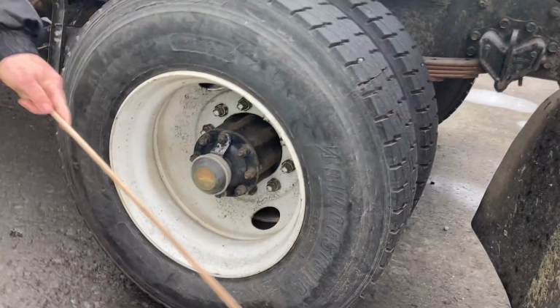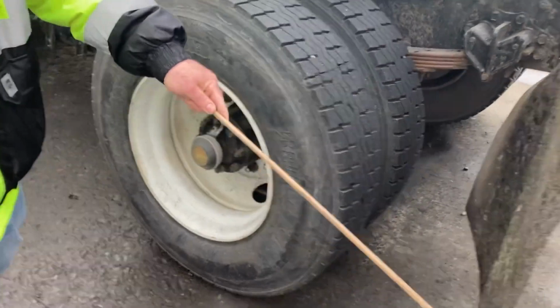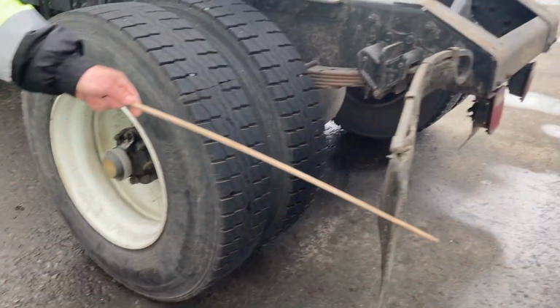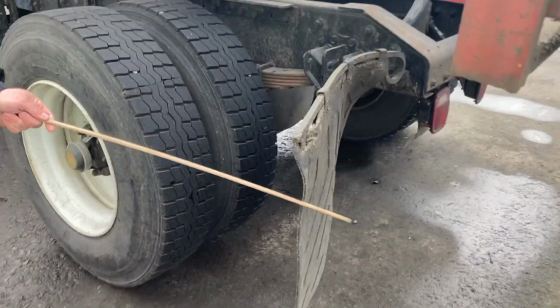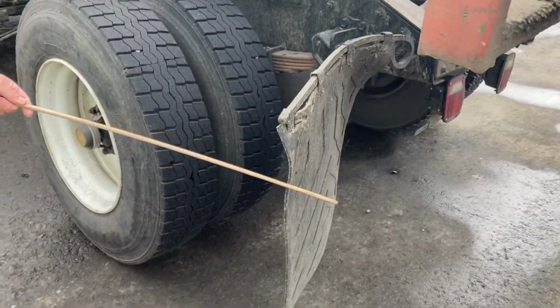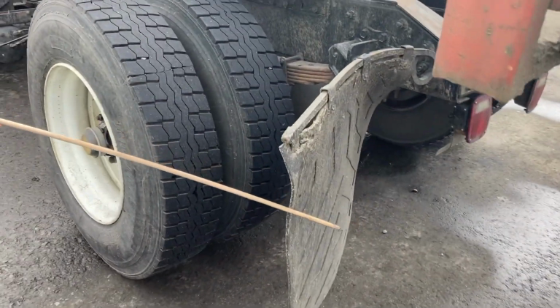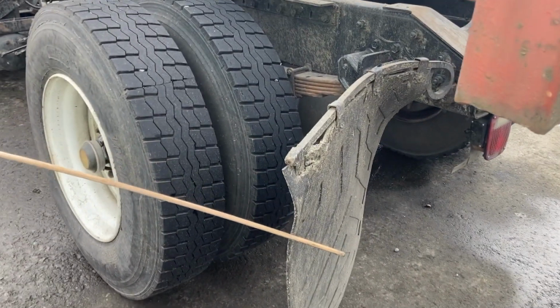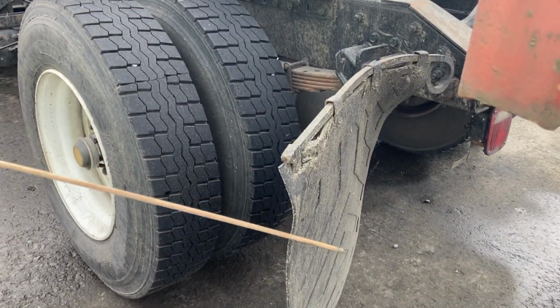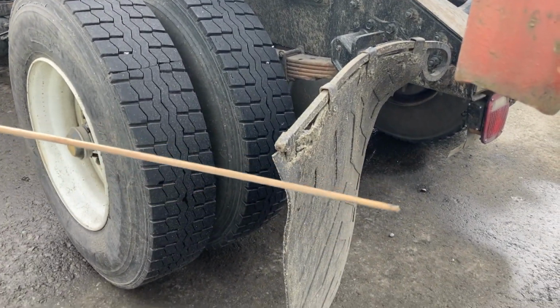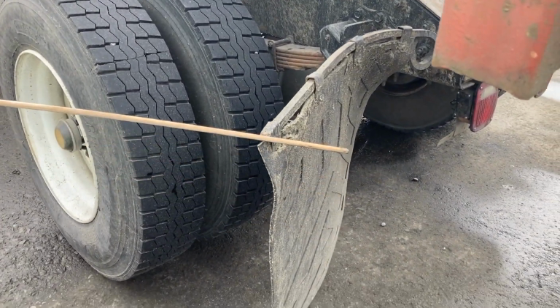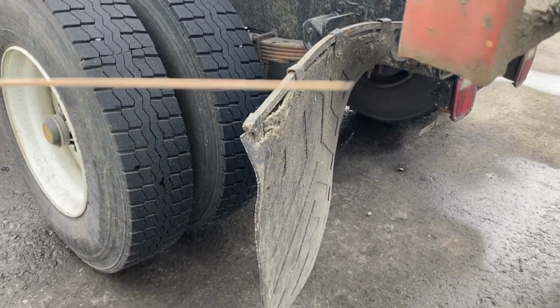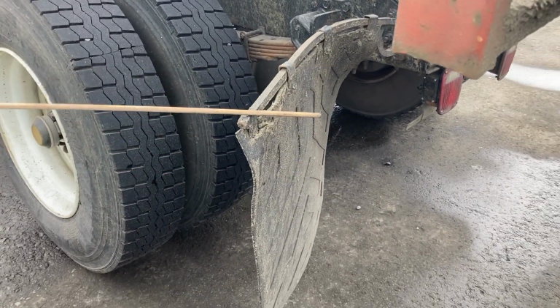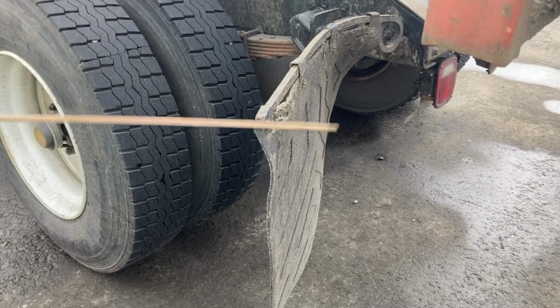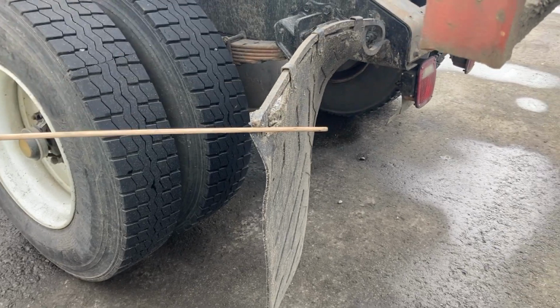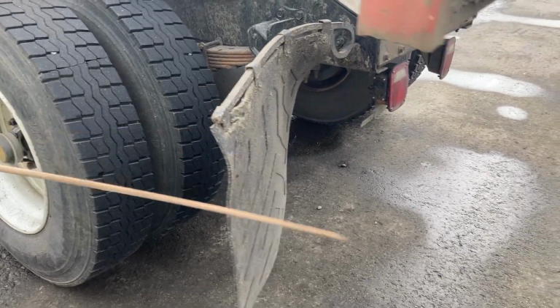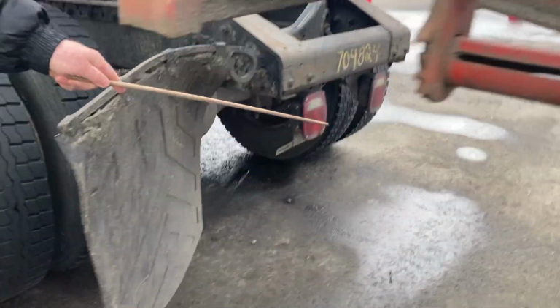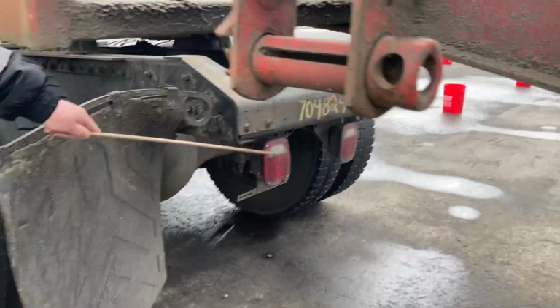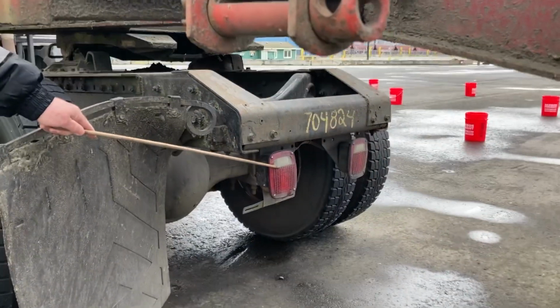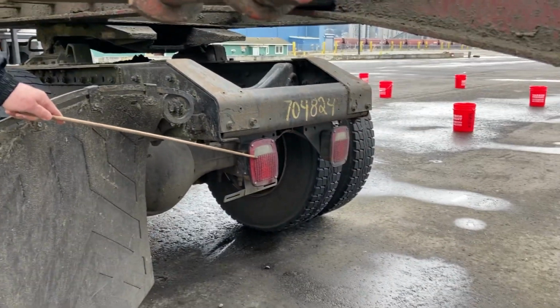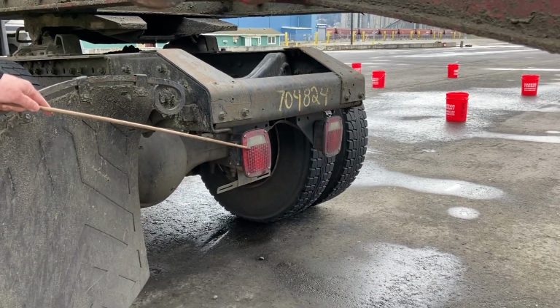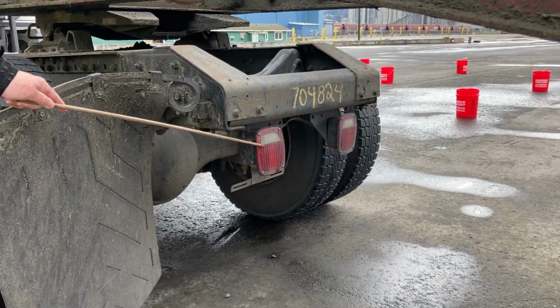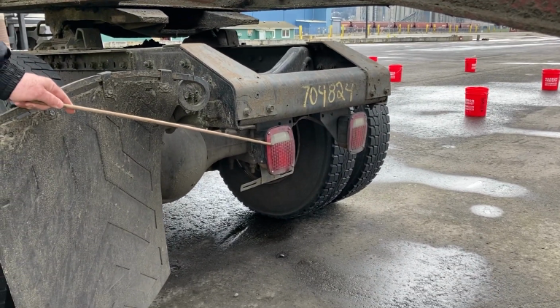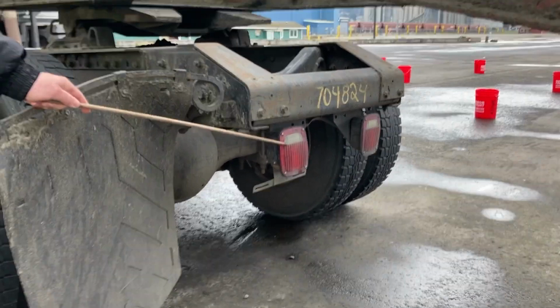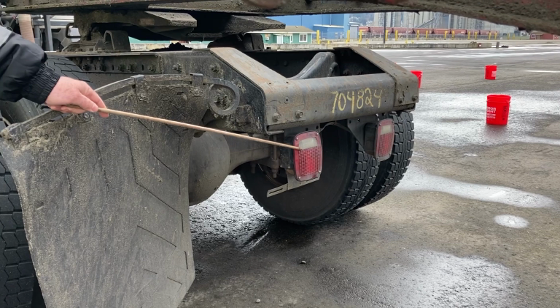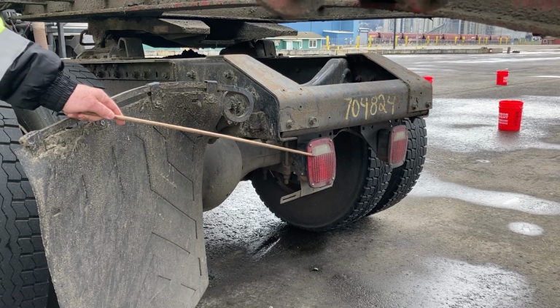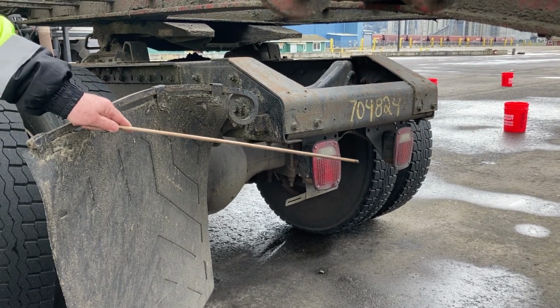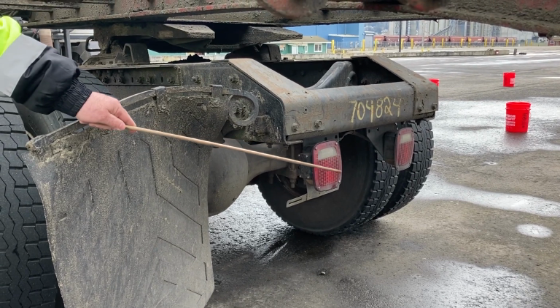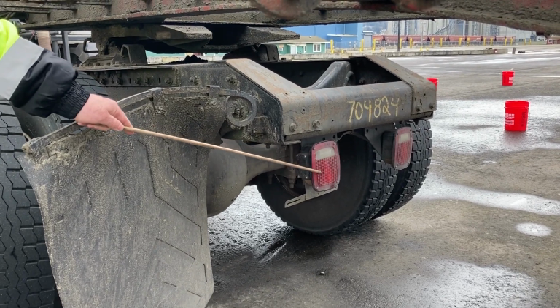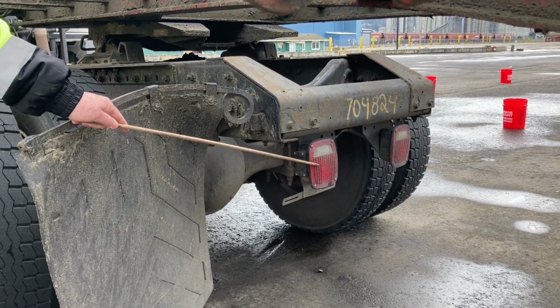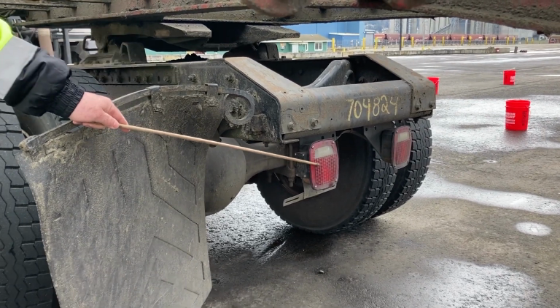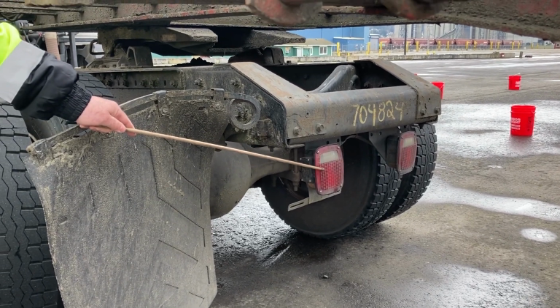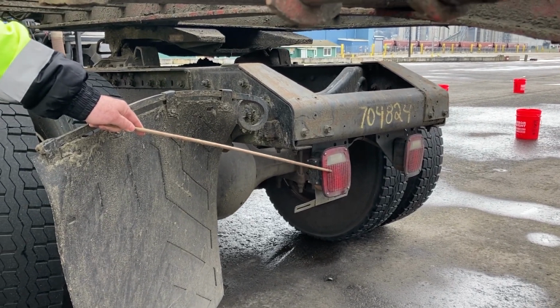I'm going to get my mud flaps — all the mud flaps on my tractor. They are secure, not damaged, not missing. My rear lights on the tractor are secure, not damaged or missing. We've got red in the rear of the tractor.